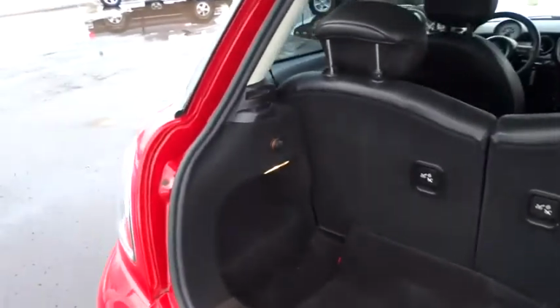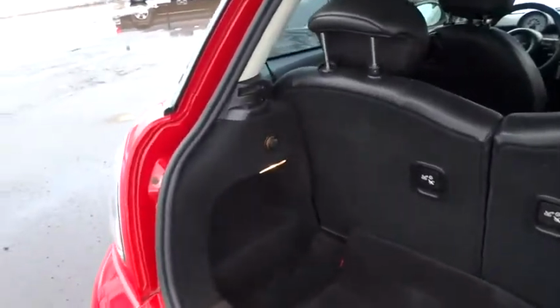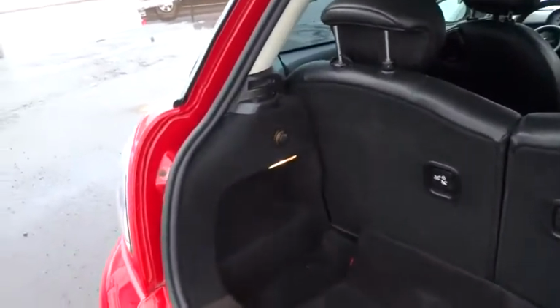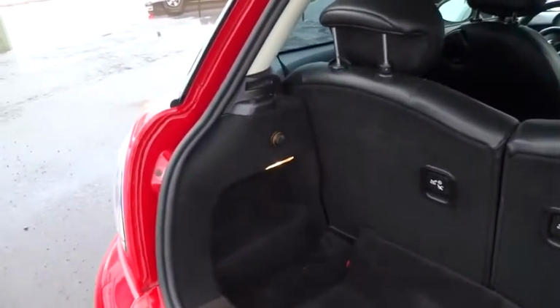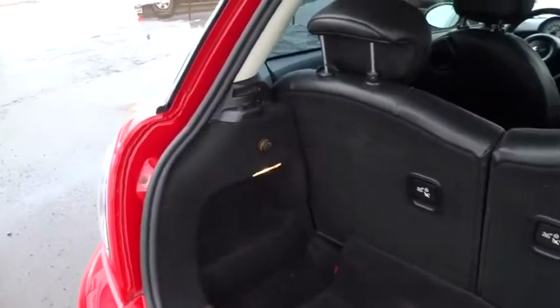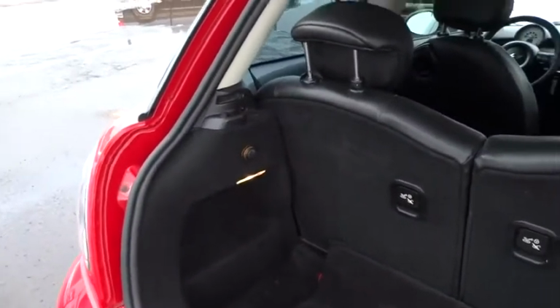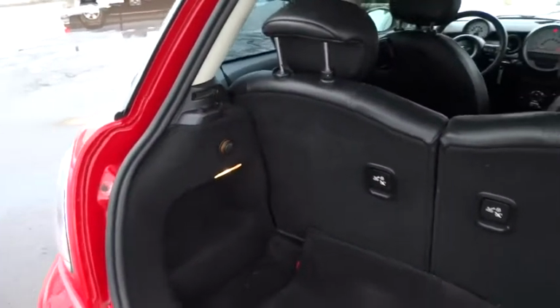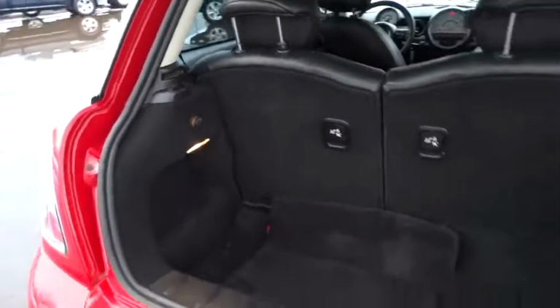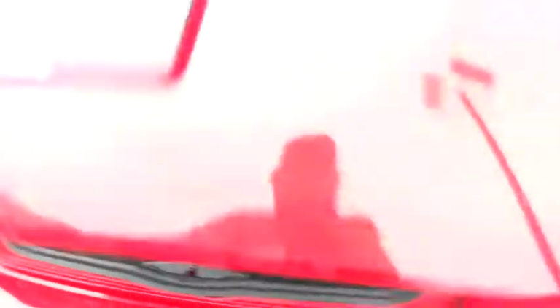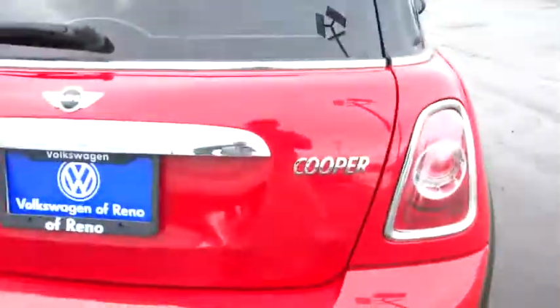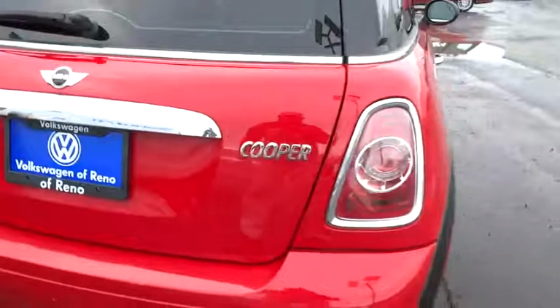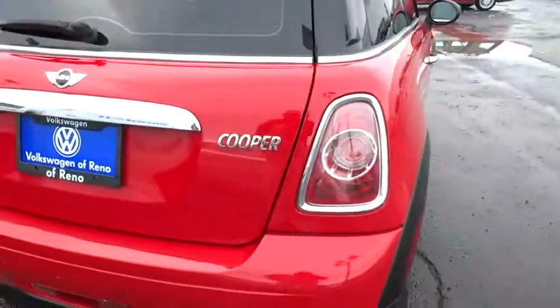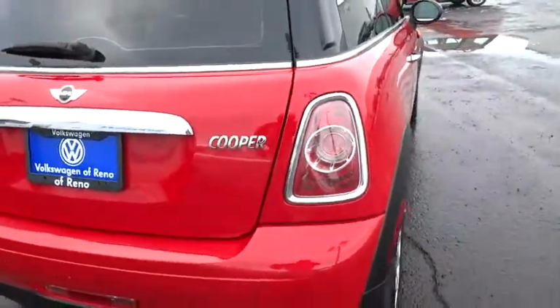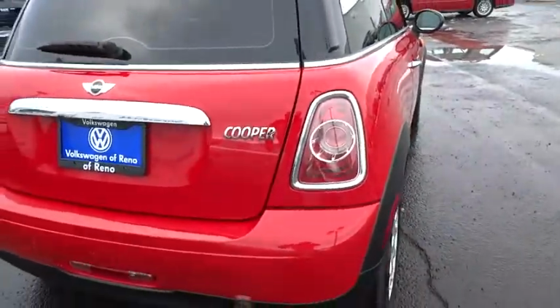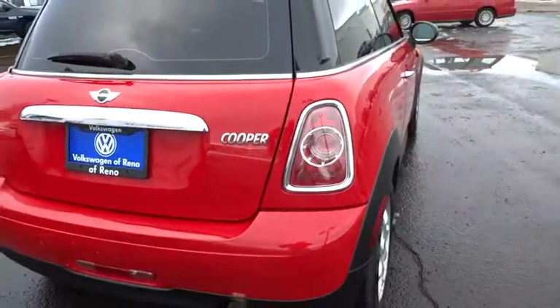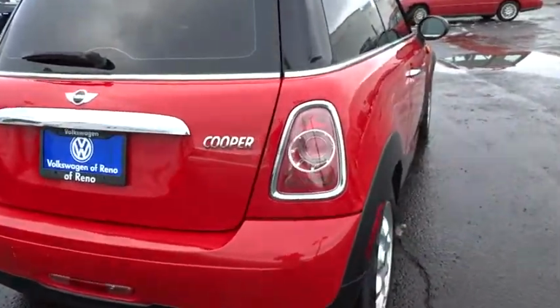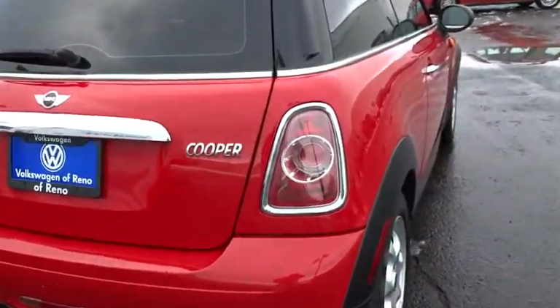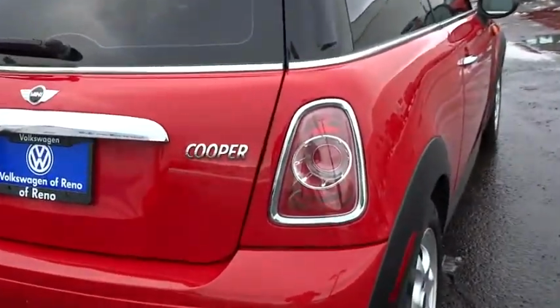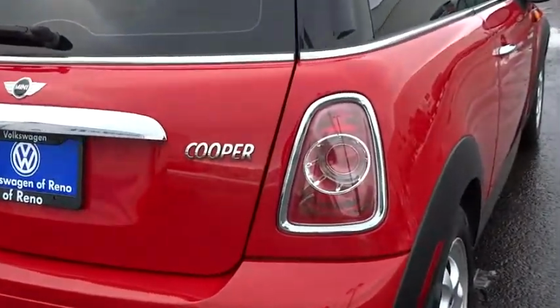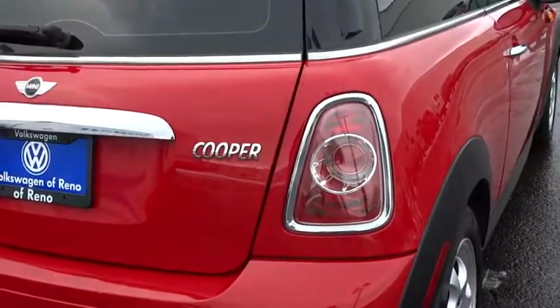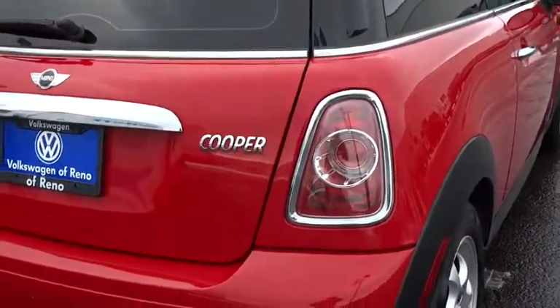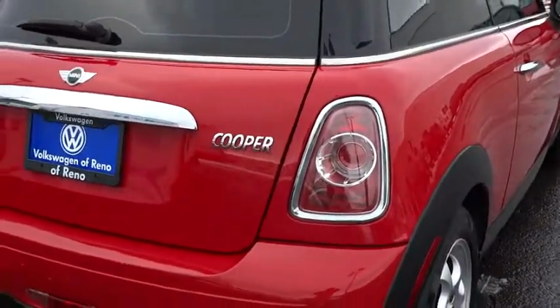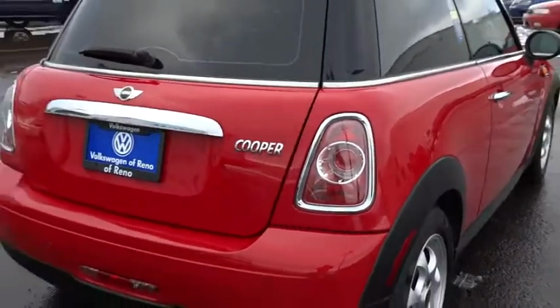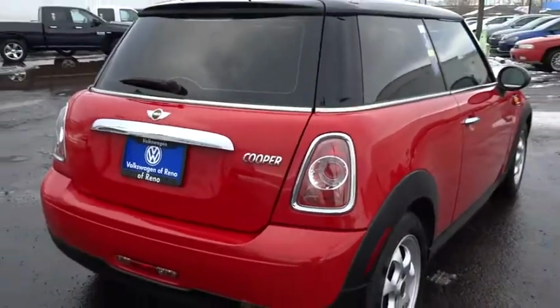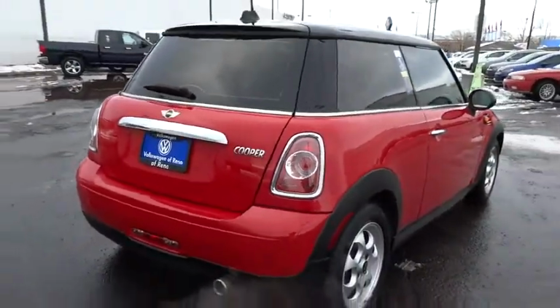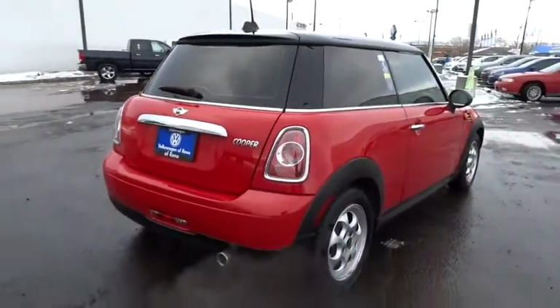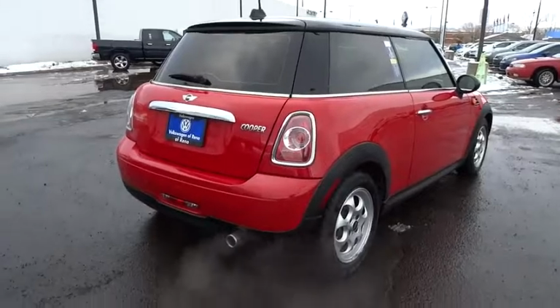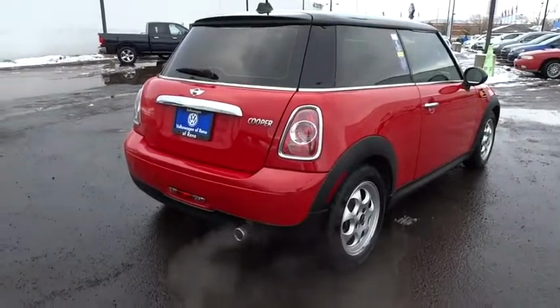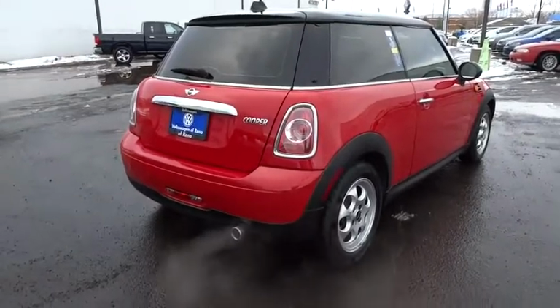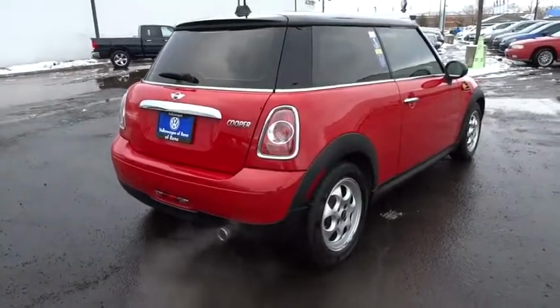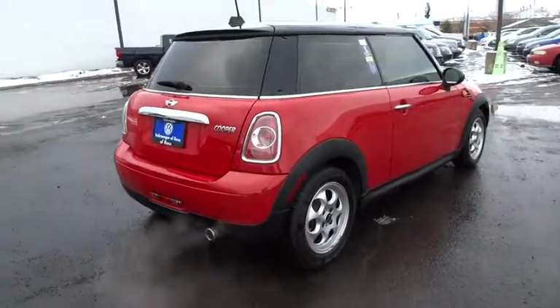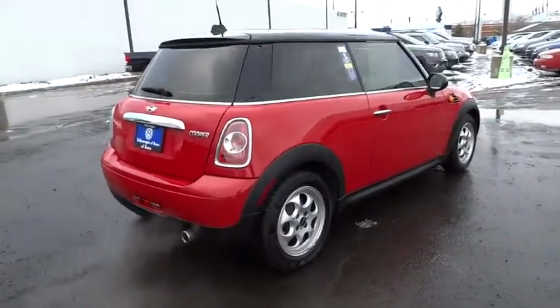Auto off headlights, AM FM stereo radio, front wheel drive, rear defrost, power windows, CD player, fog lamps, electronic stability control, bucket seats.